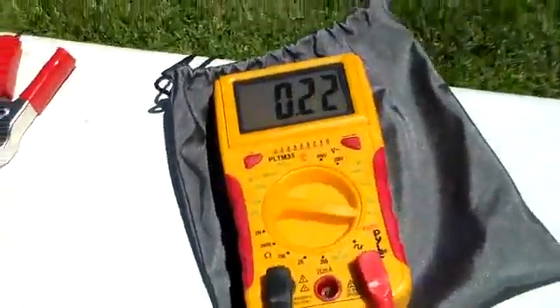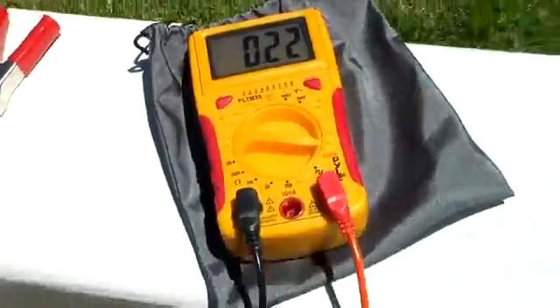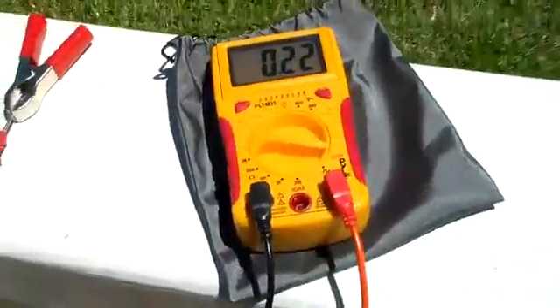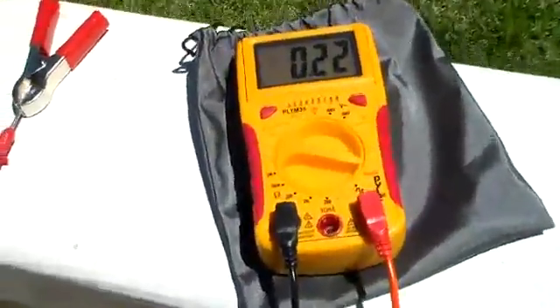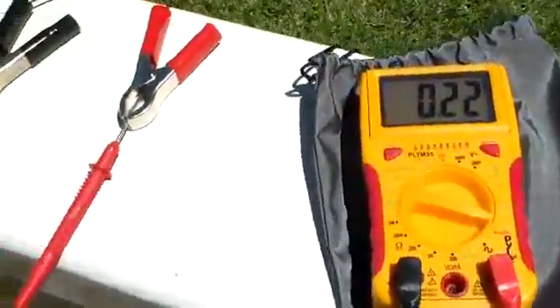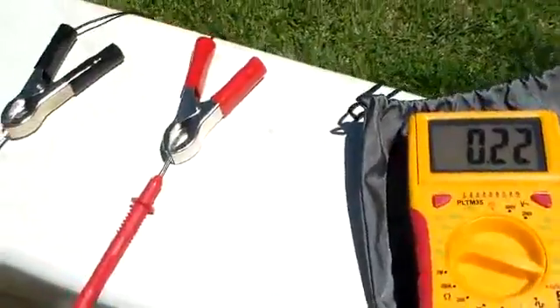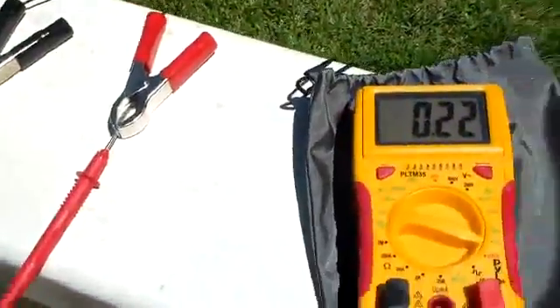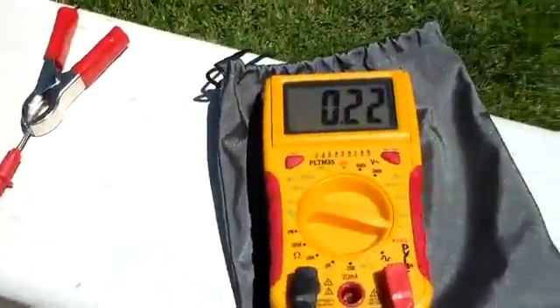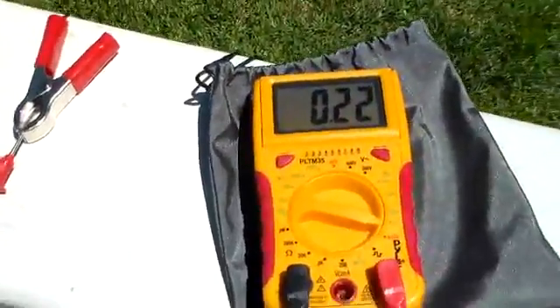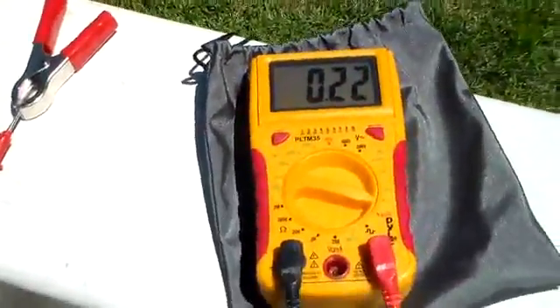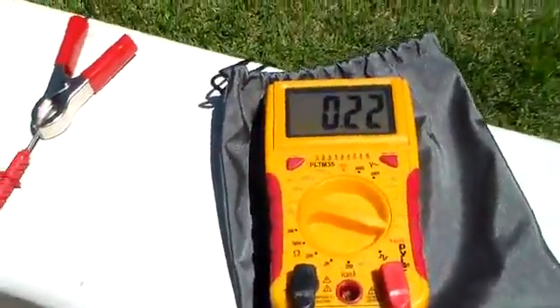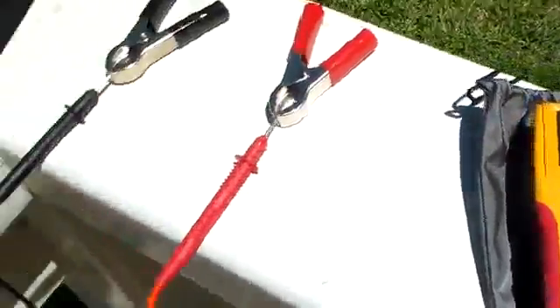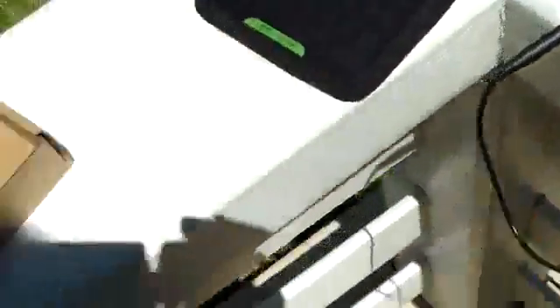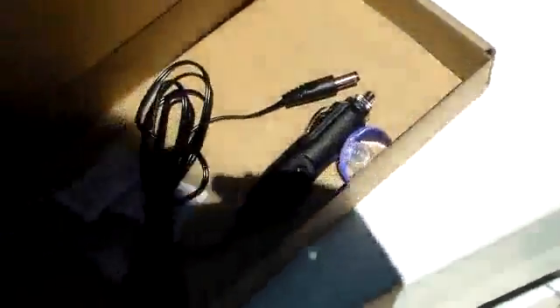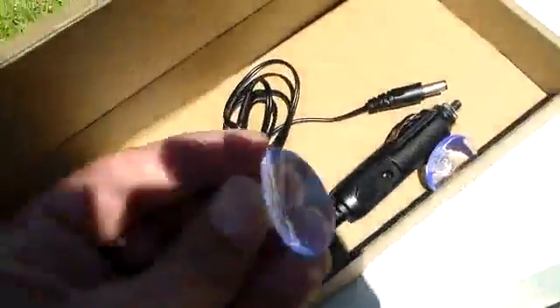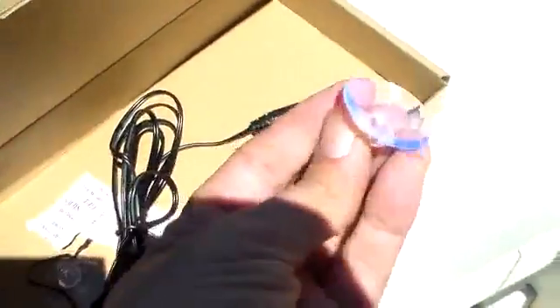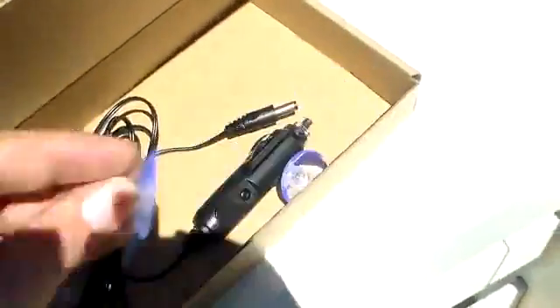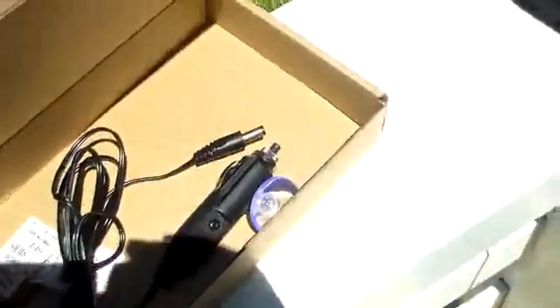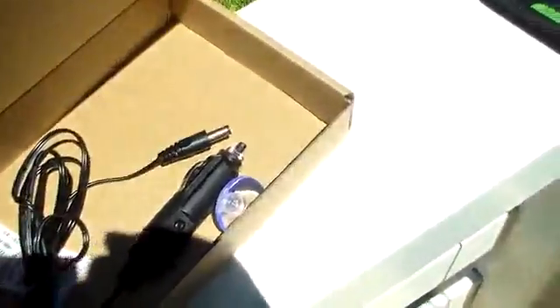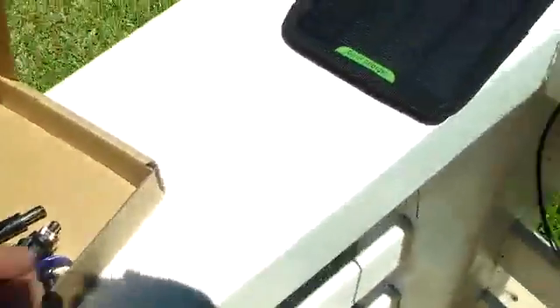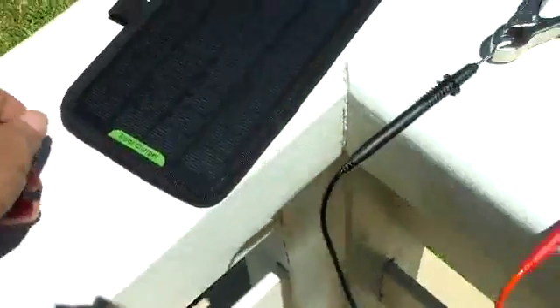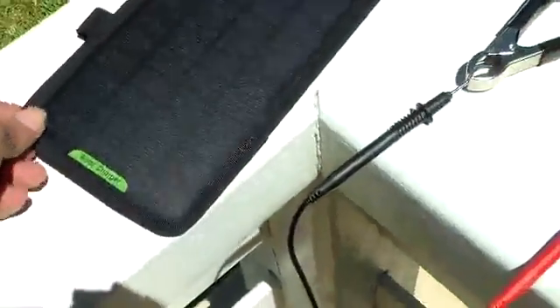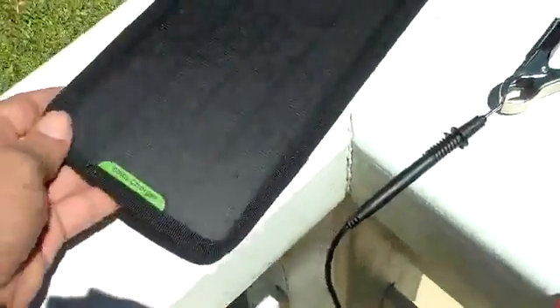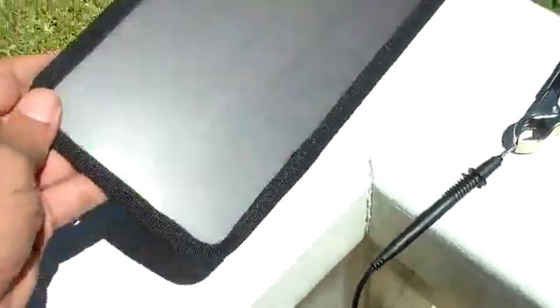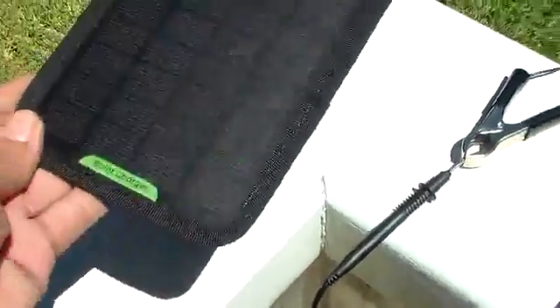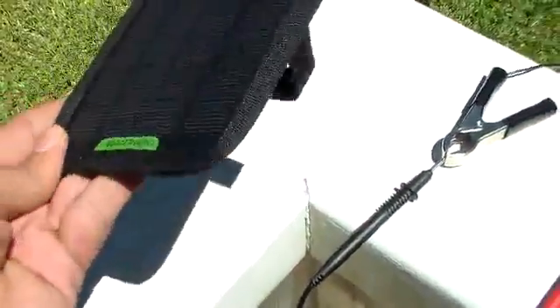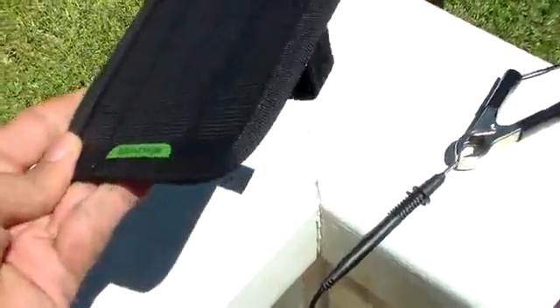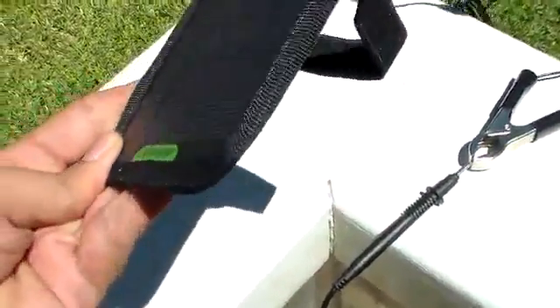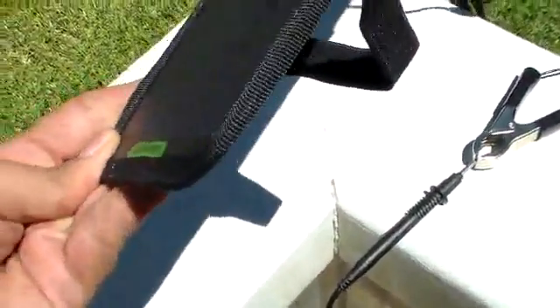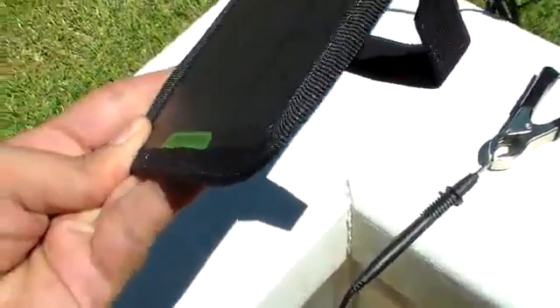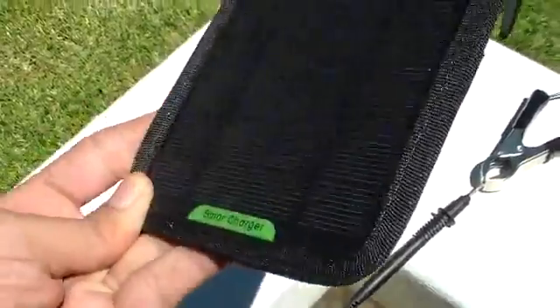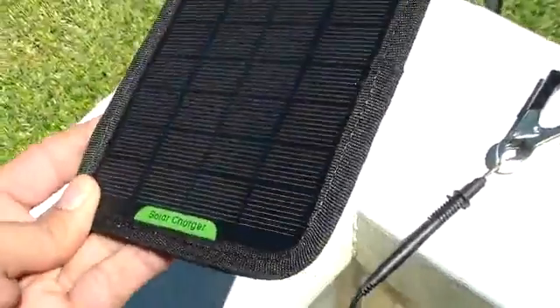There's a little bit of flexibility since they did use a very common barrel gauge. It also has a little suction cup, so you can mount this in your windshield and stick it to your dashboard.